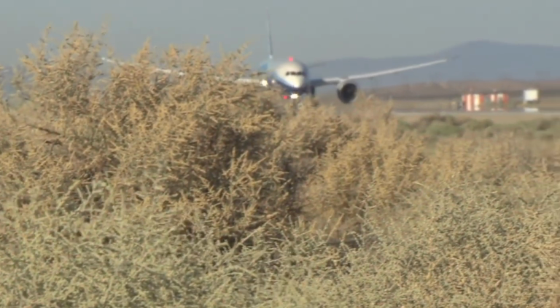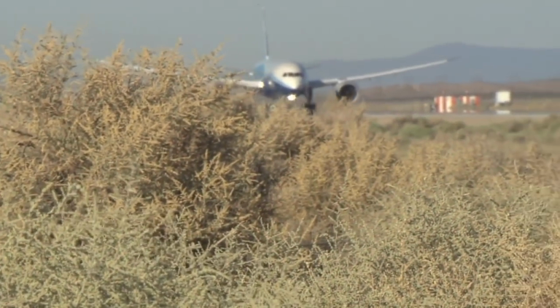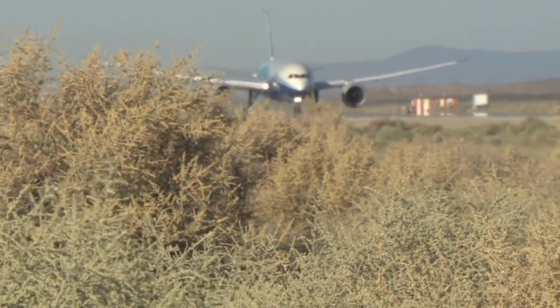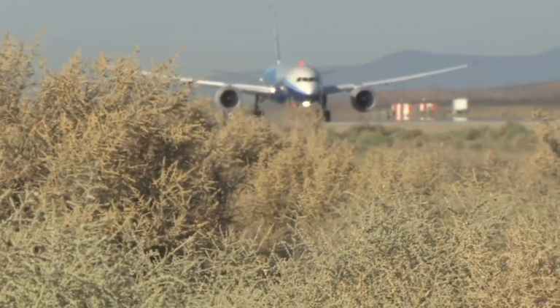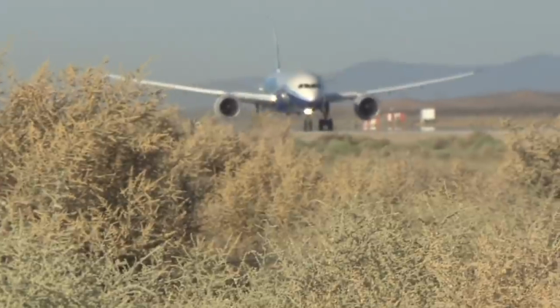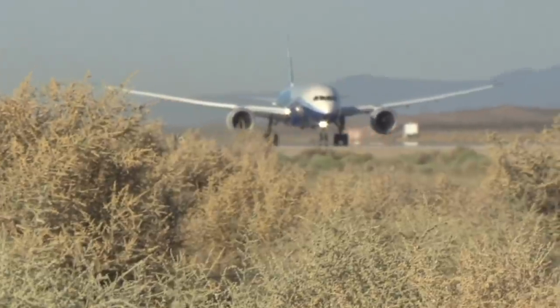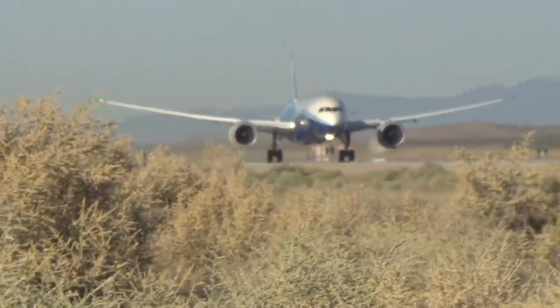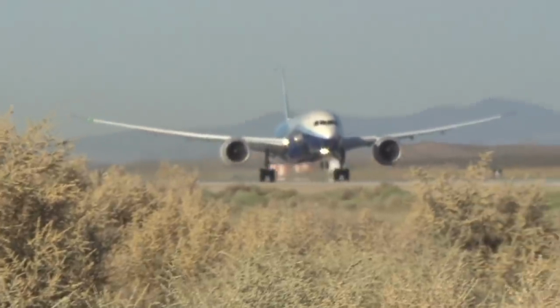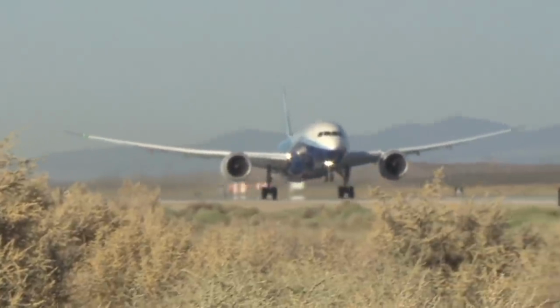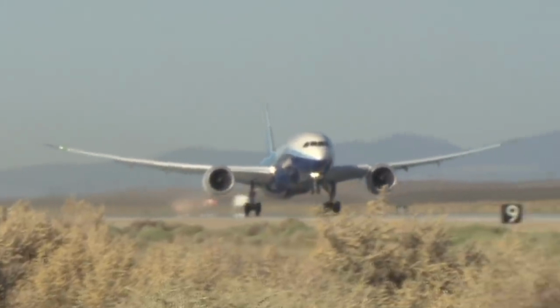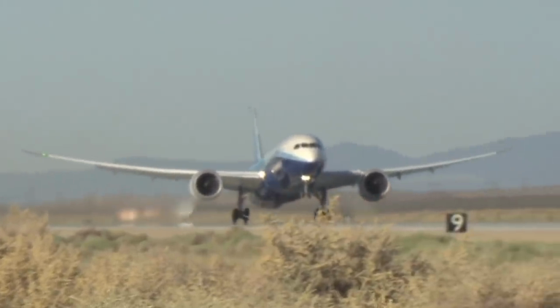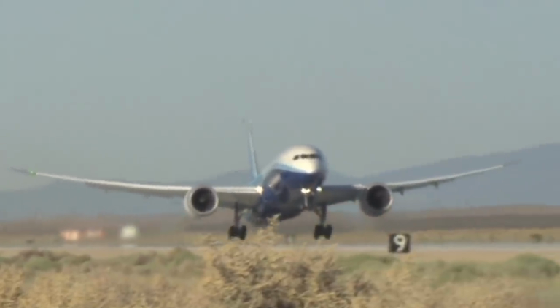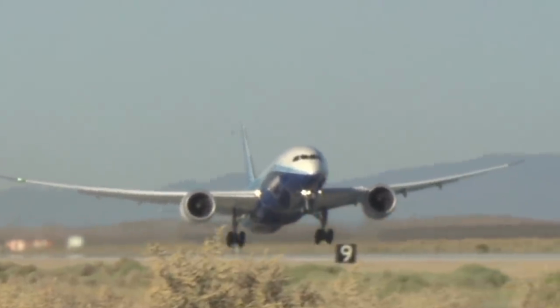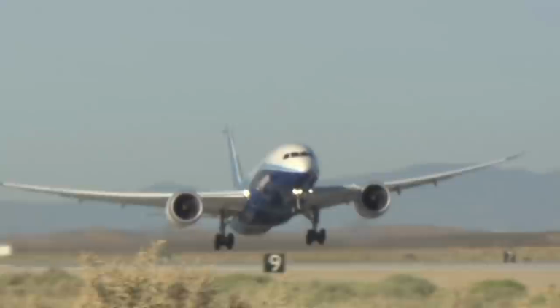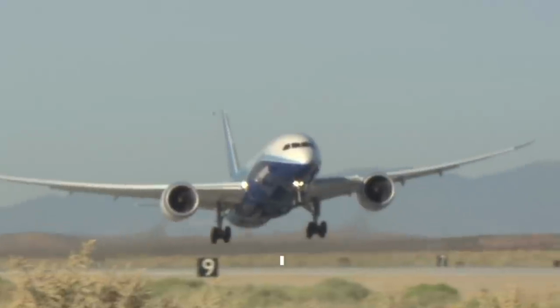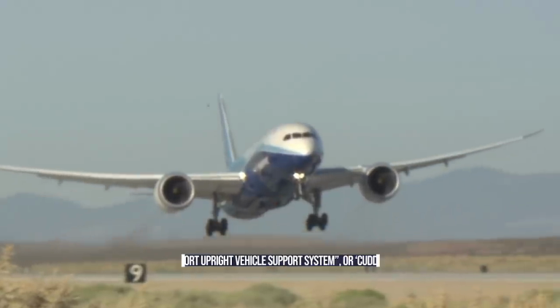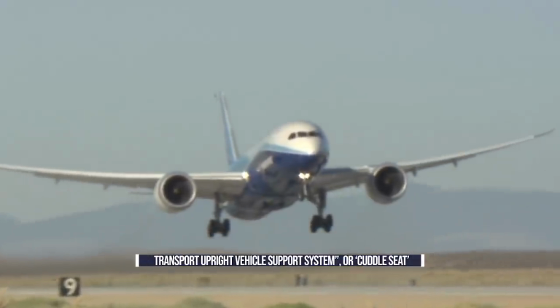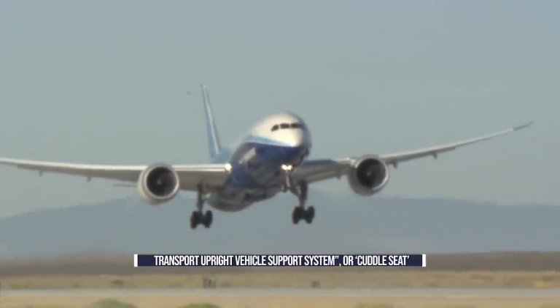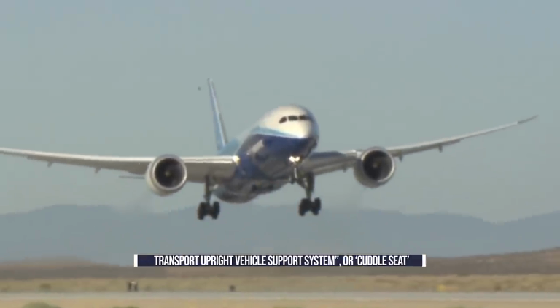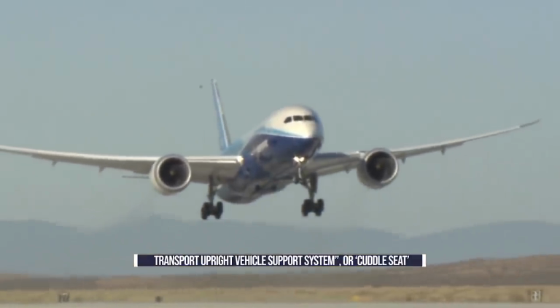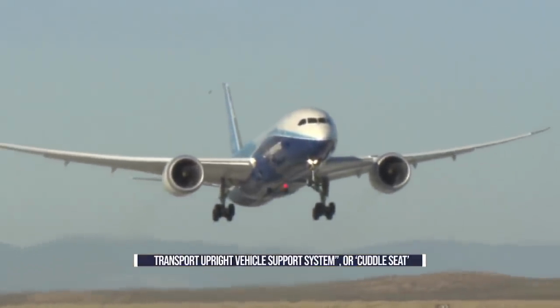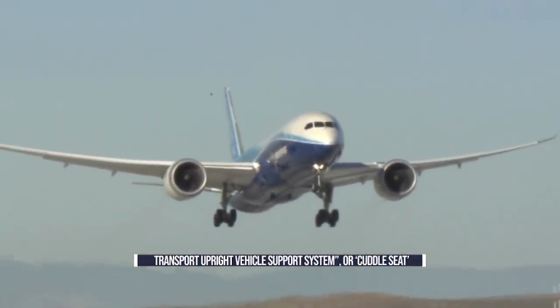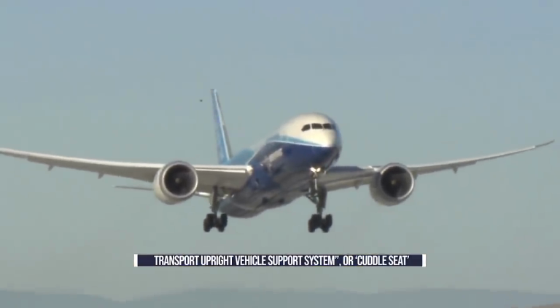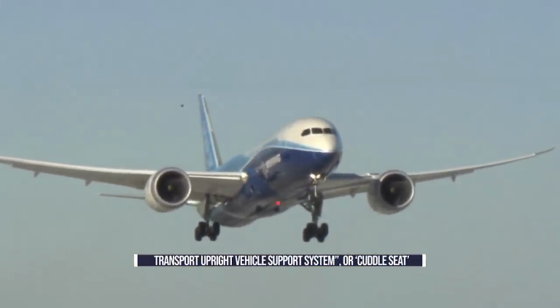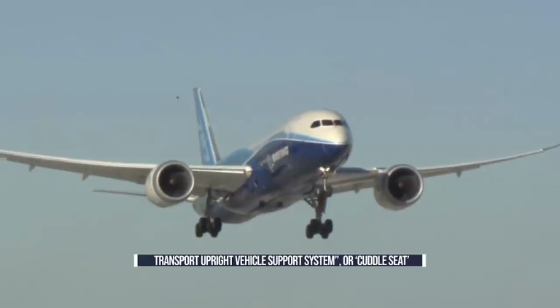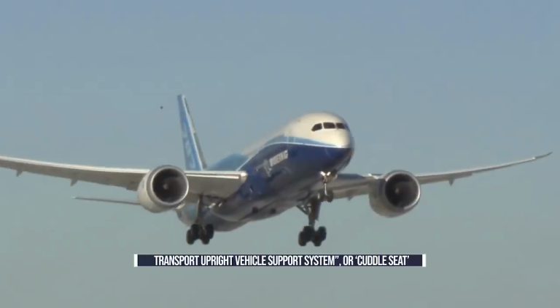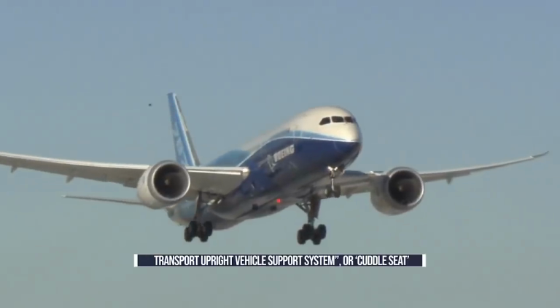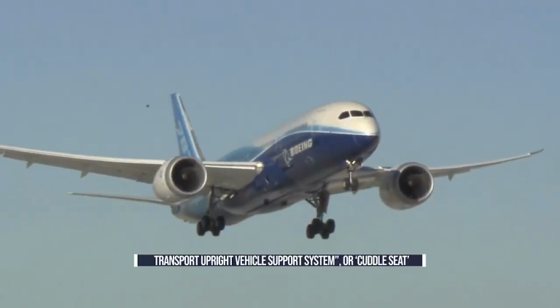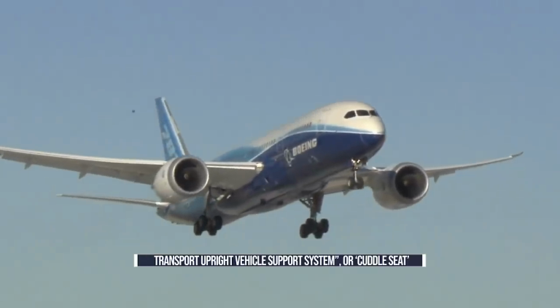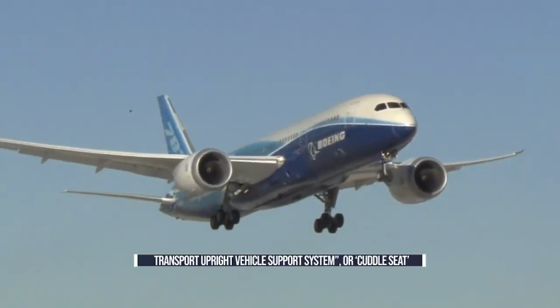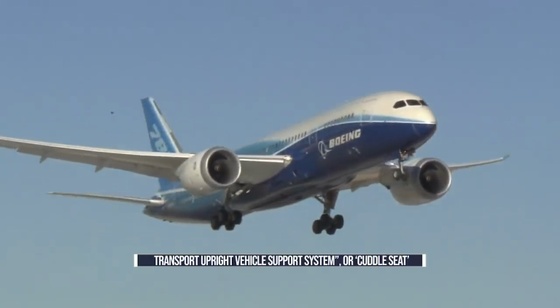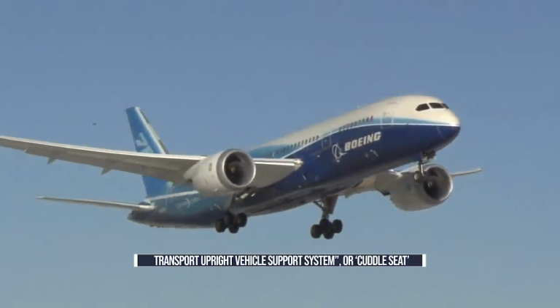Five years ago, Boeing filed a patent for a device that could change the way we travel. Although it's not gotten off the ground to date, the Transport Upright Vehicle Support System, or cuddle seat, could make sleeping in economy a whole lot easier. Here's what it's all about.